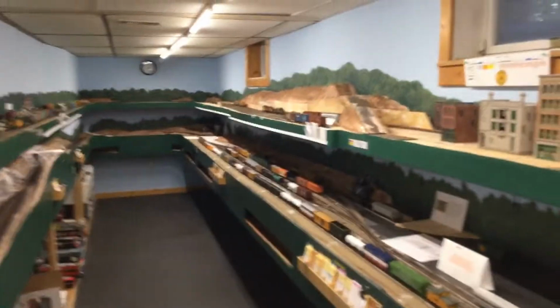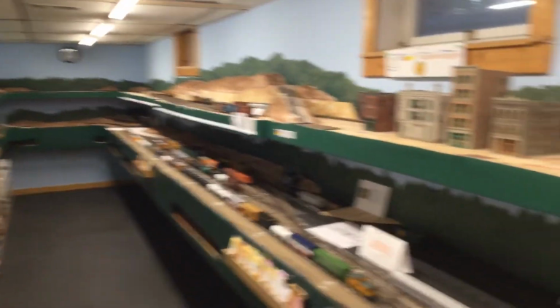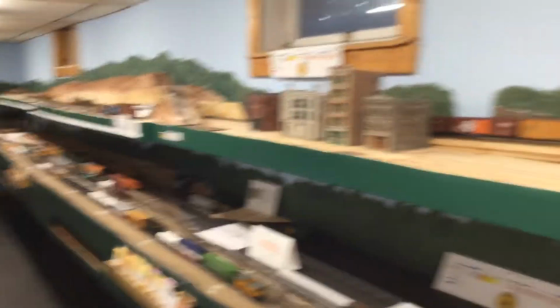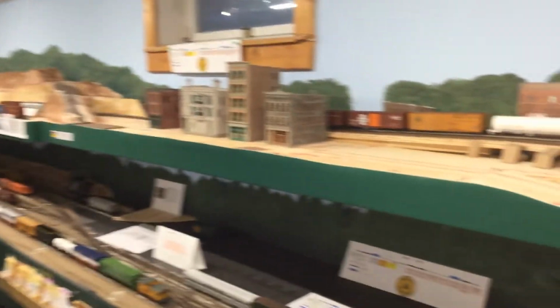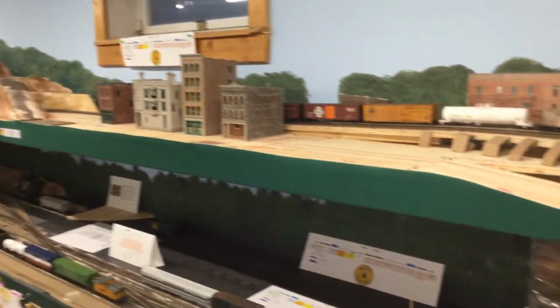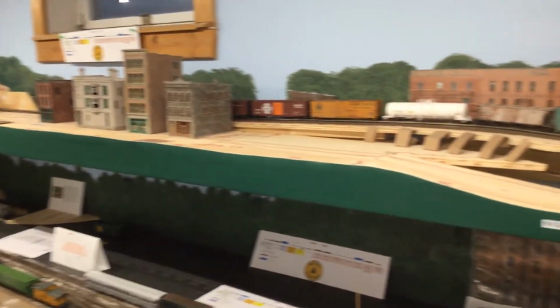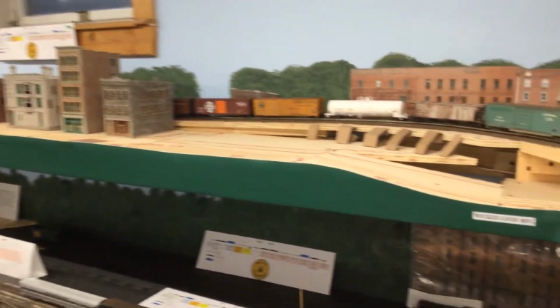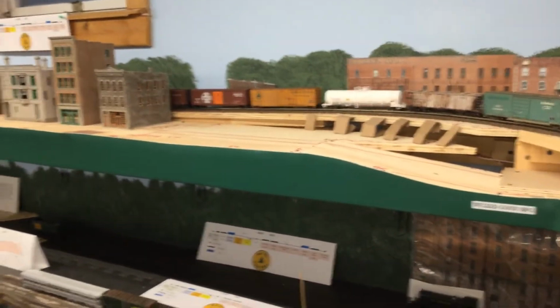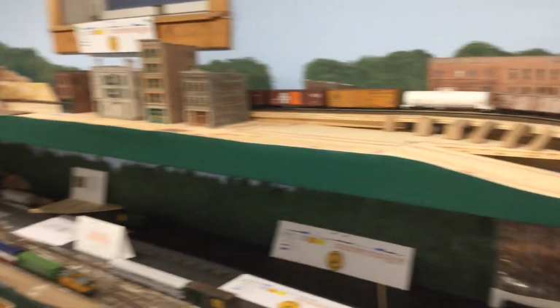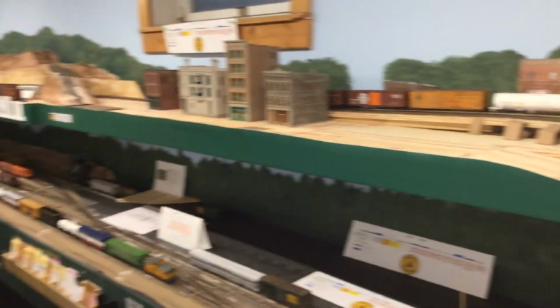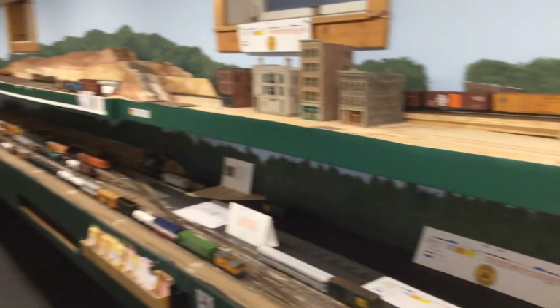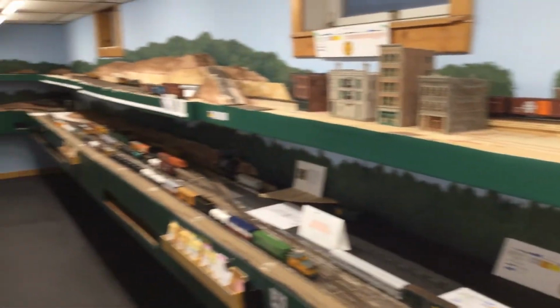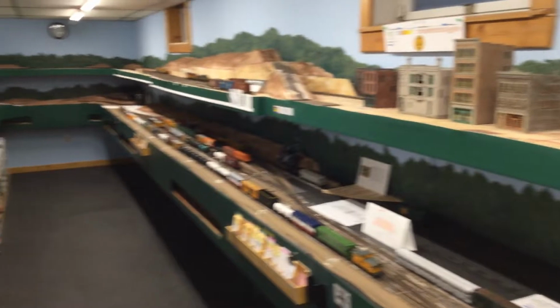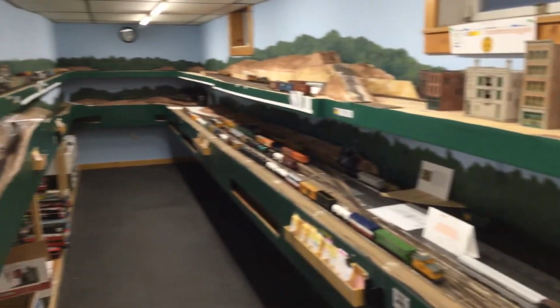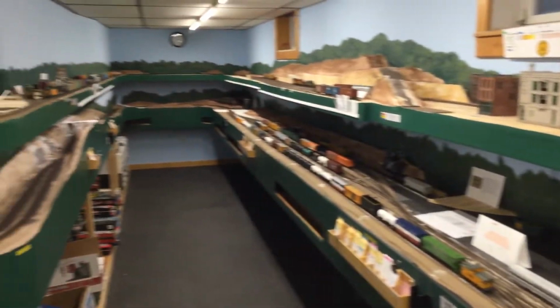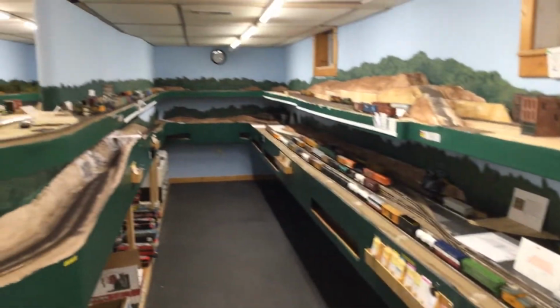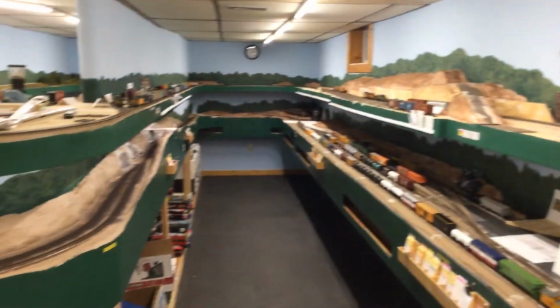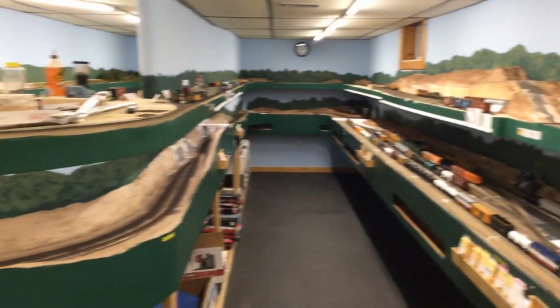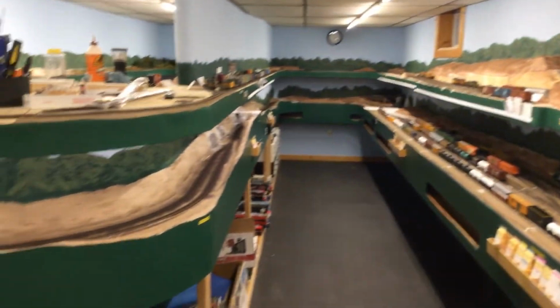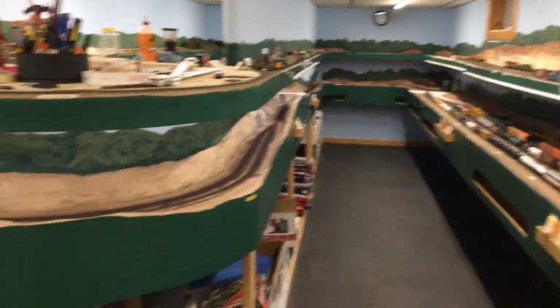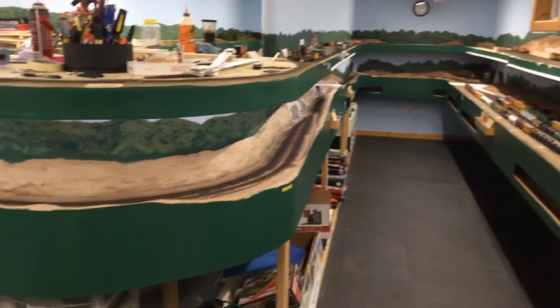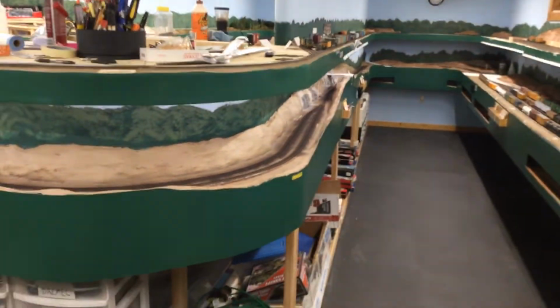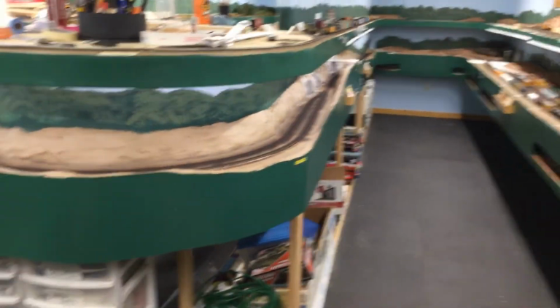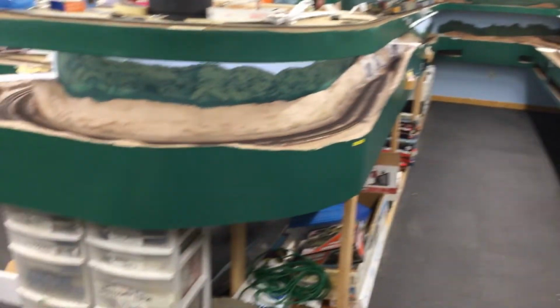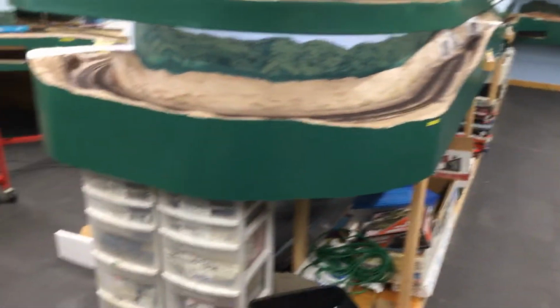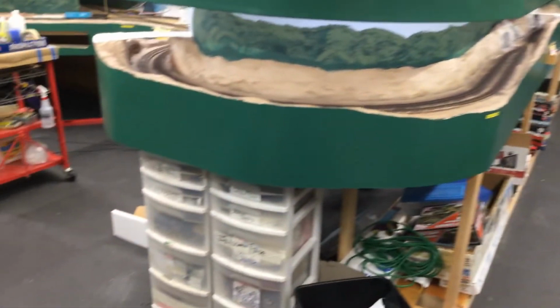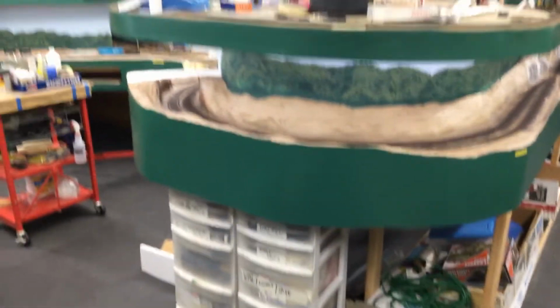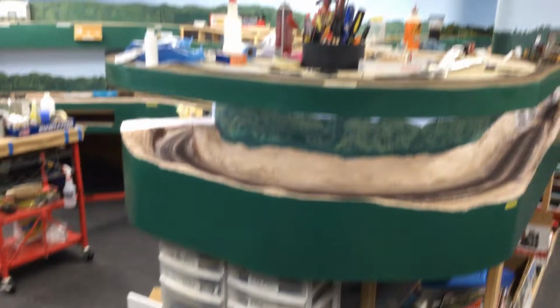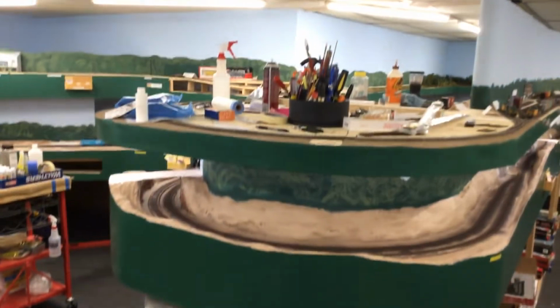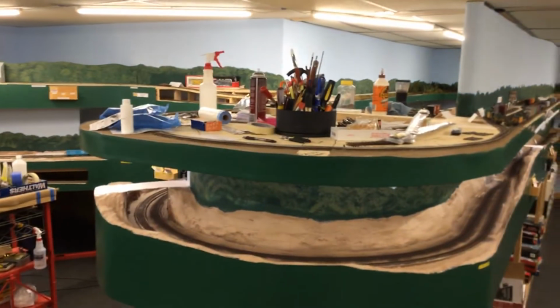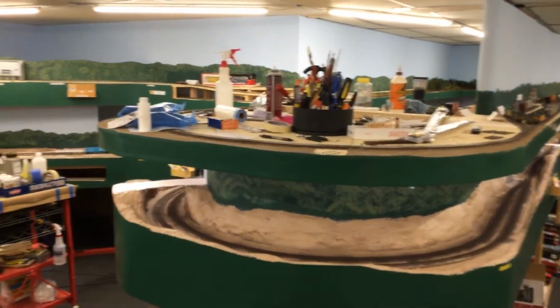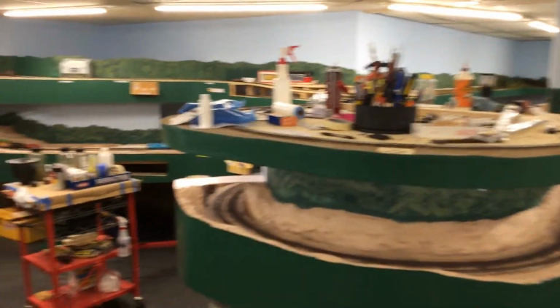Weekend update for Veterans Day weekend. I've got an open house next Saturday, and I'm just kind of showing you that I've got a lot of cleanup to do.